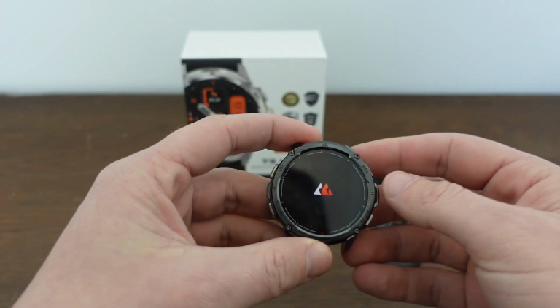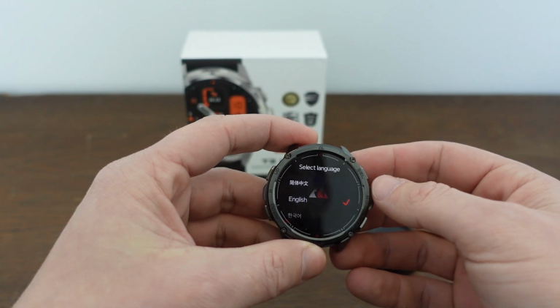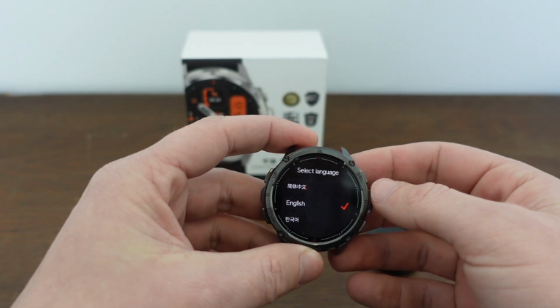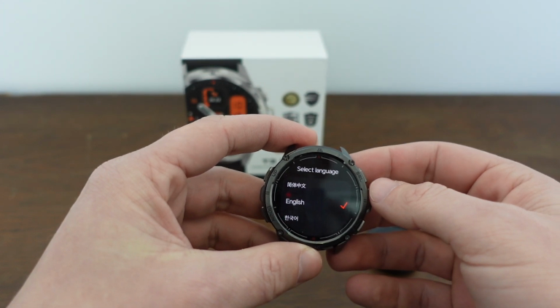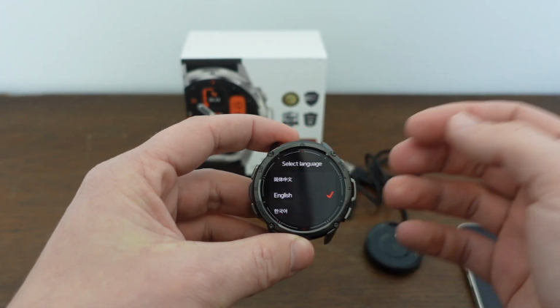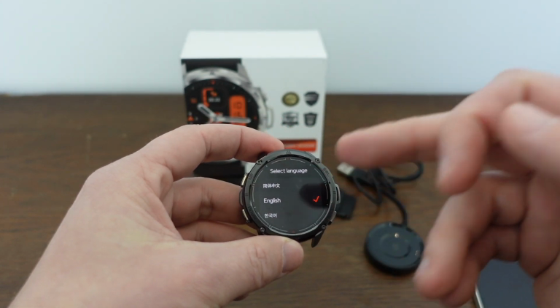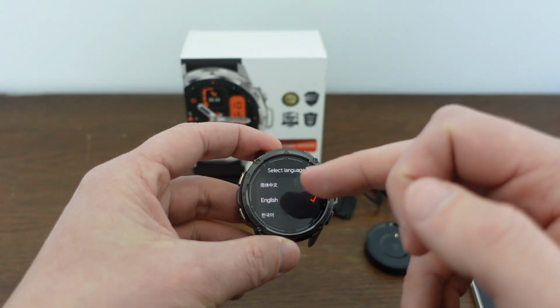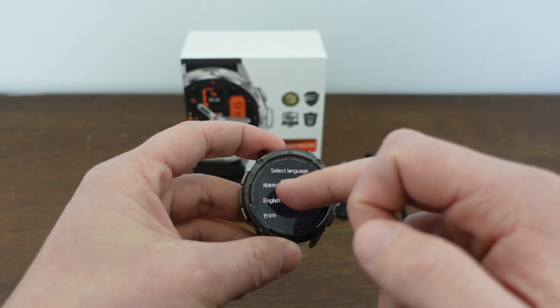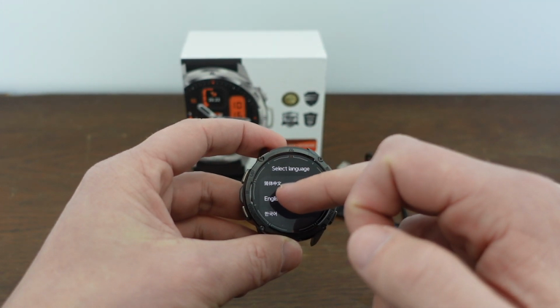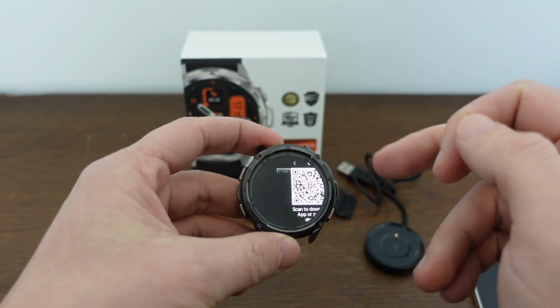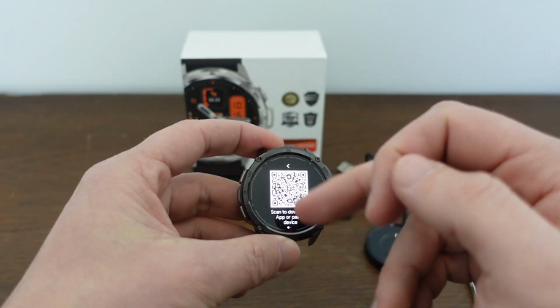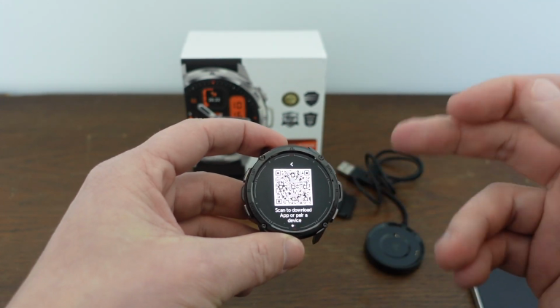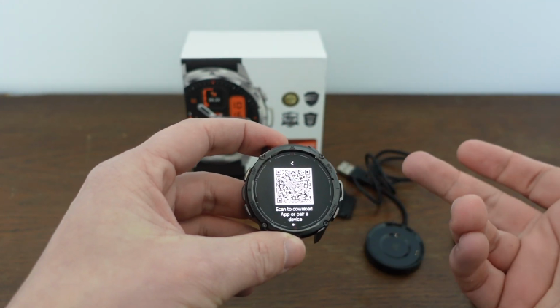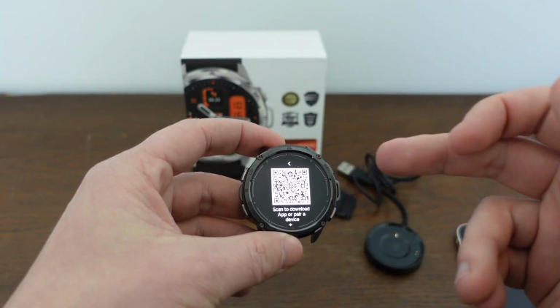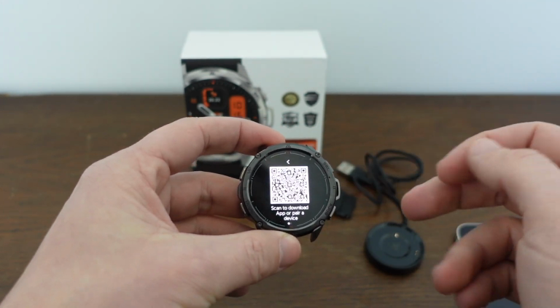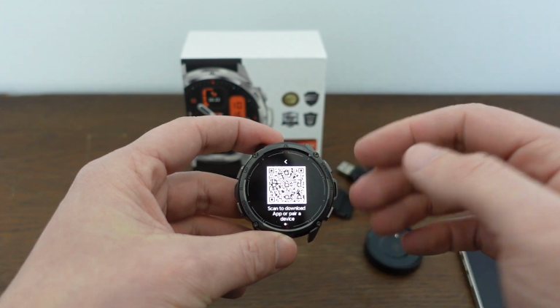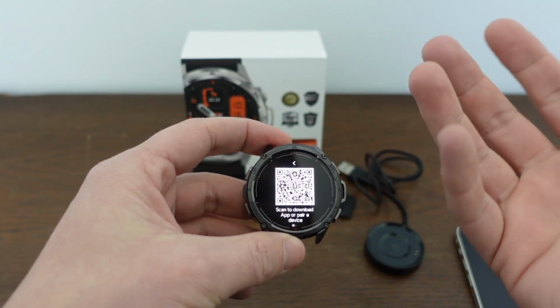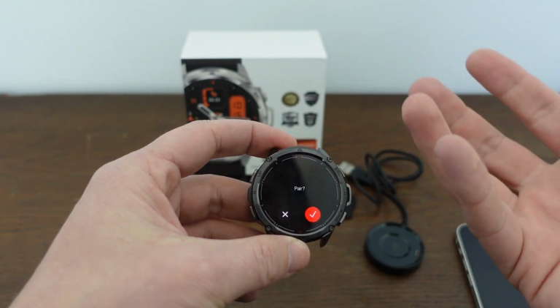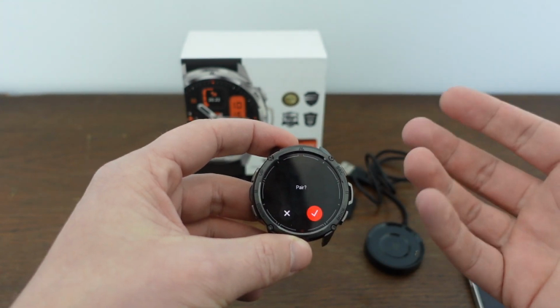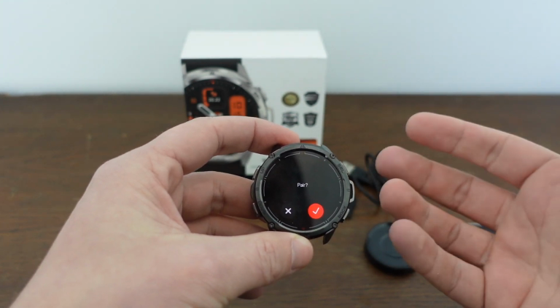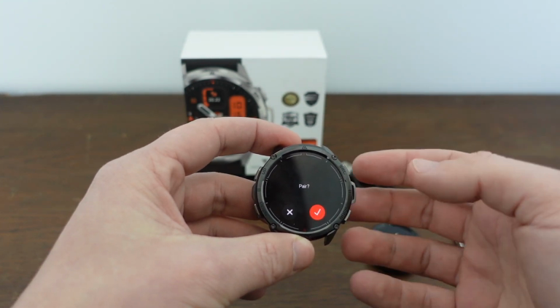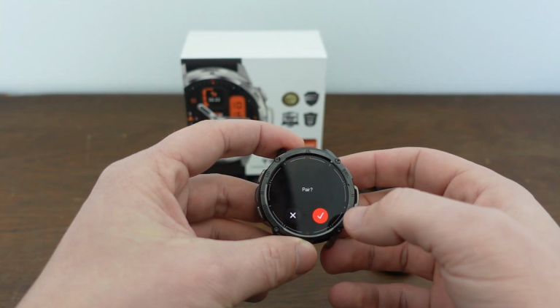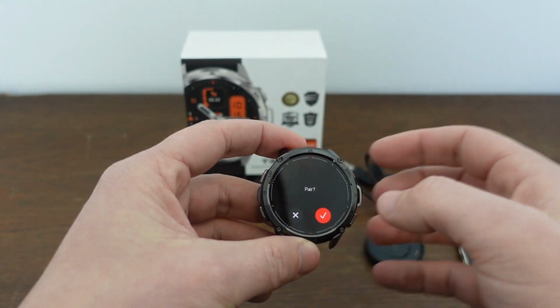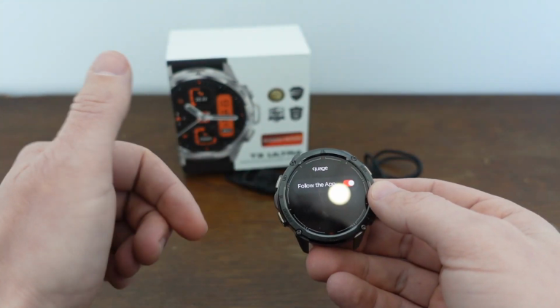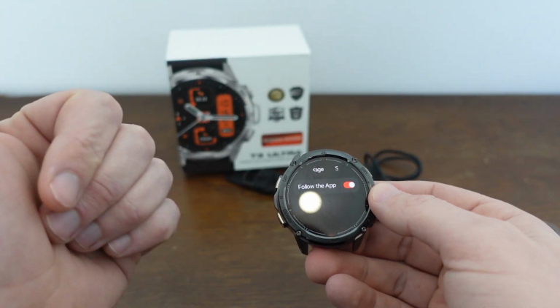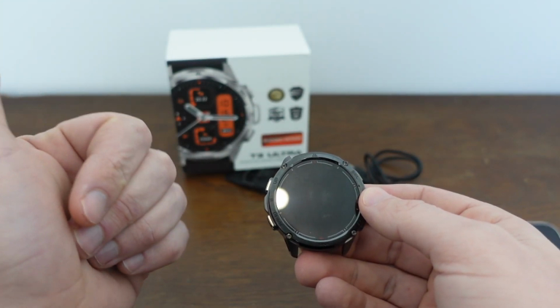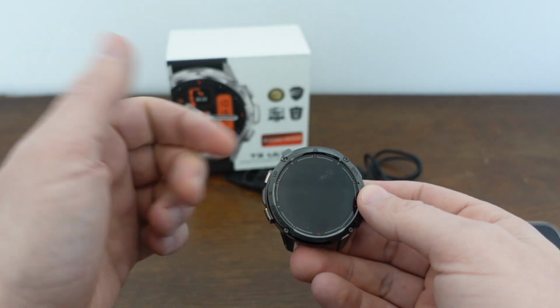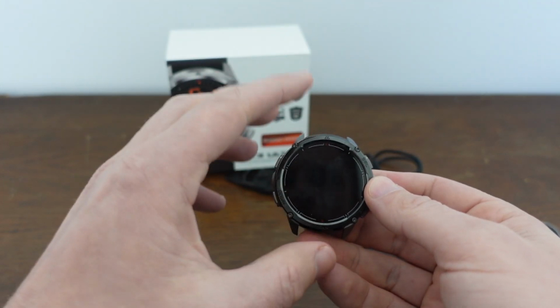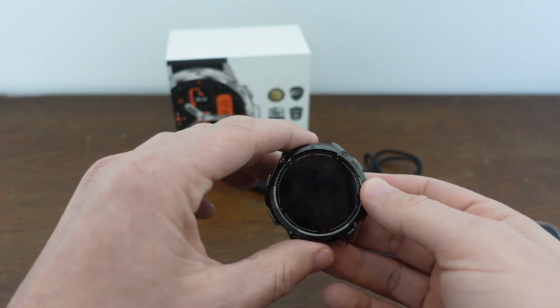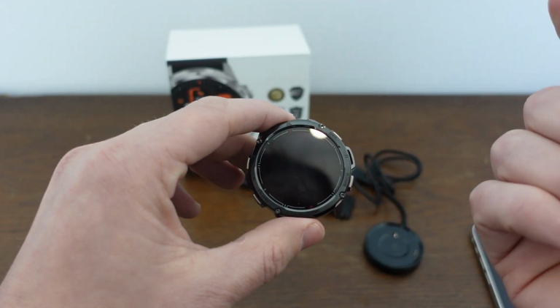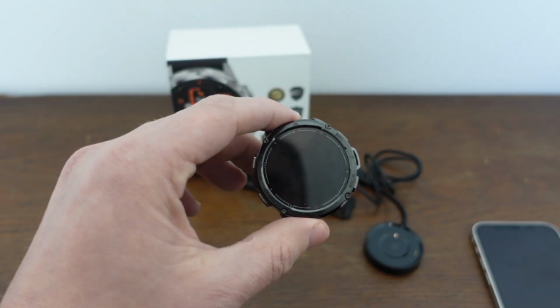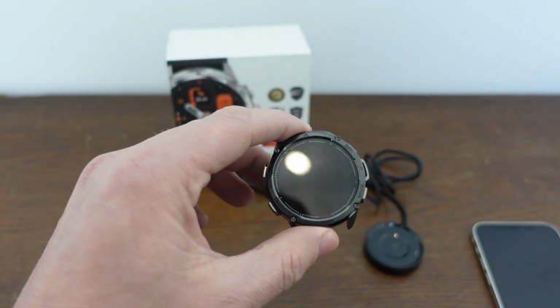Here it is — it's turning back on, and you'll see it's like you're turning it on for the first time basically. Now you're going to go ahead and set it up like new. And if you're interested in seeing a full setup of this watch, you can just click this video here.